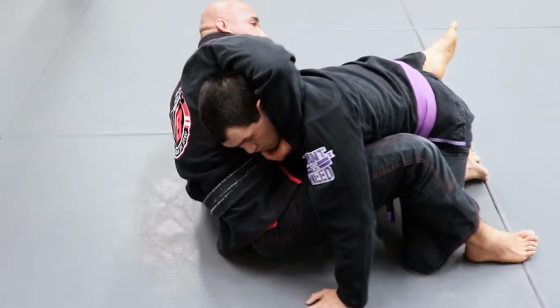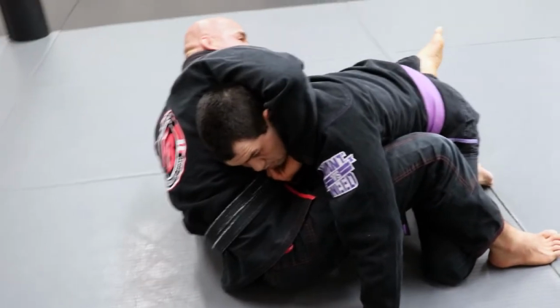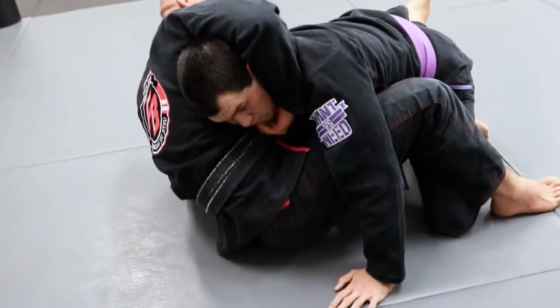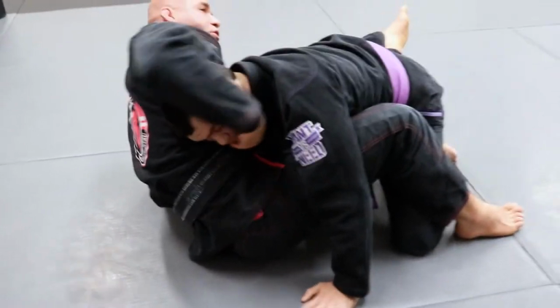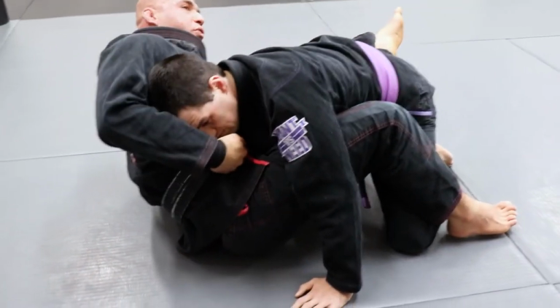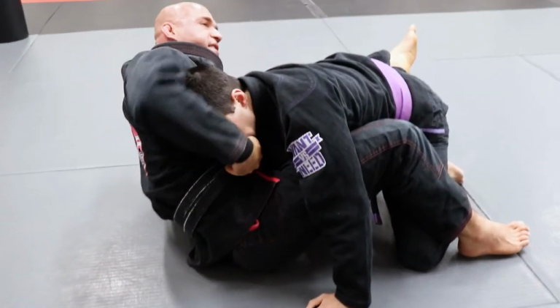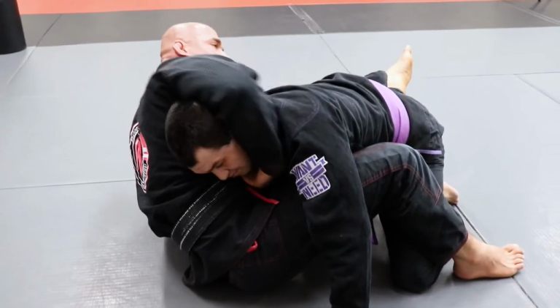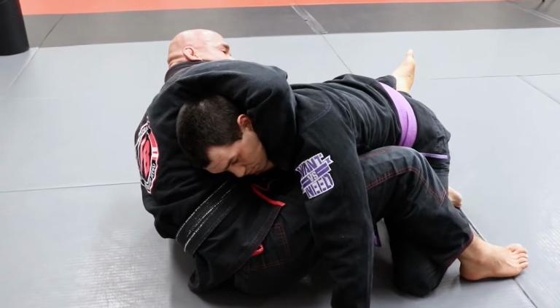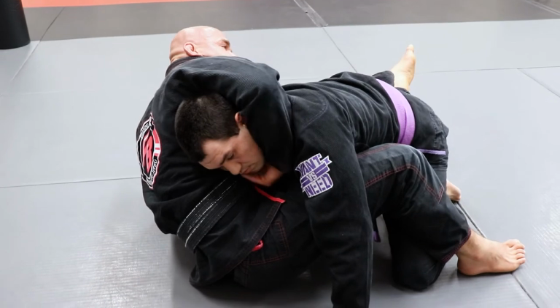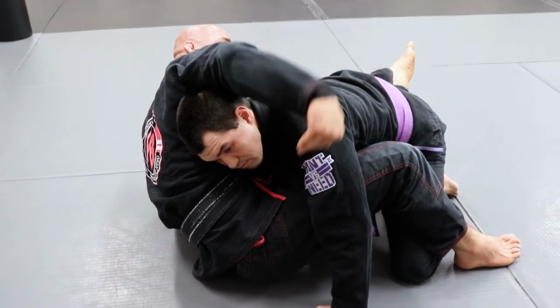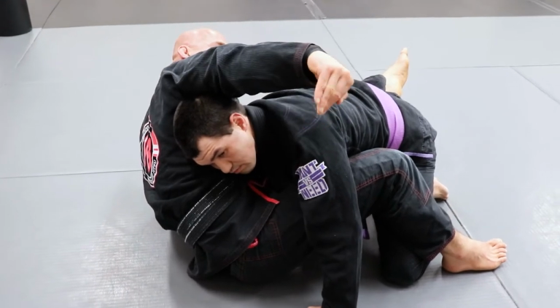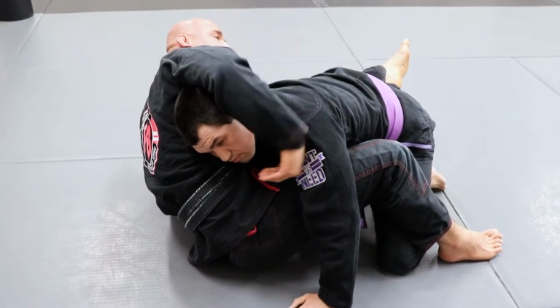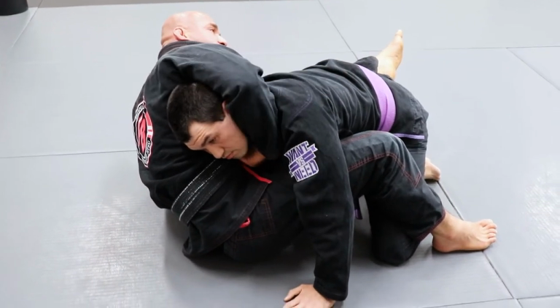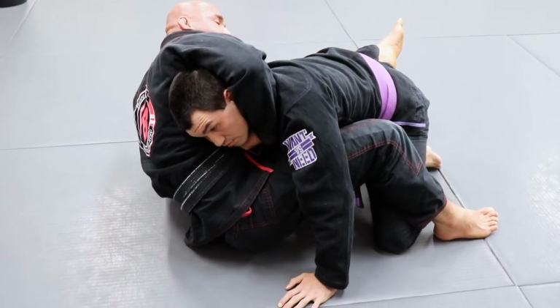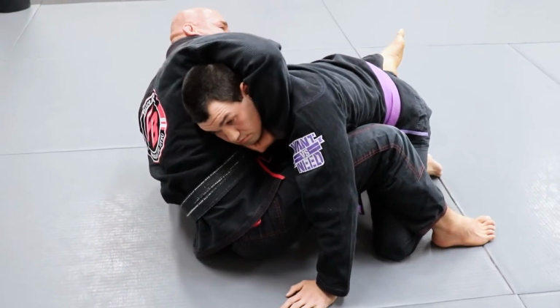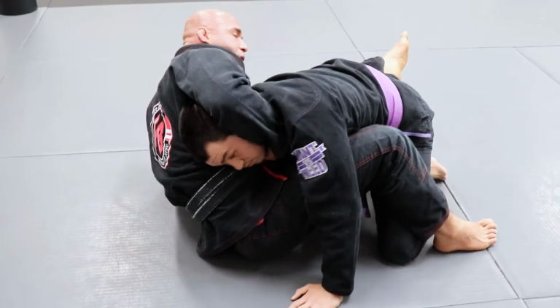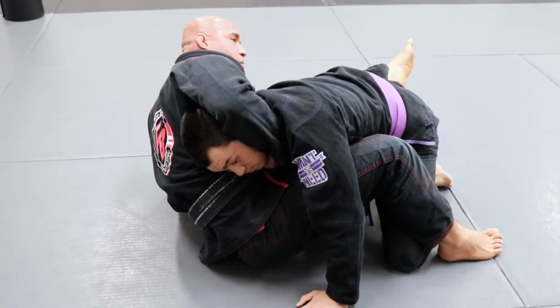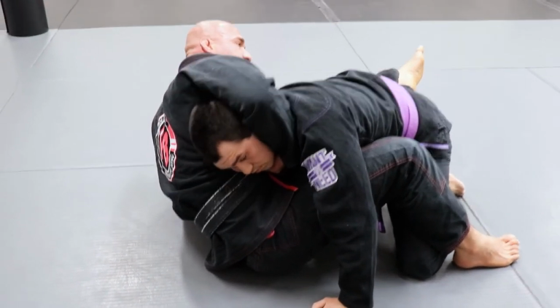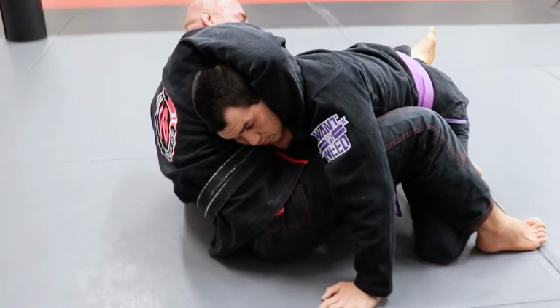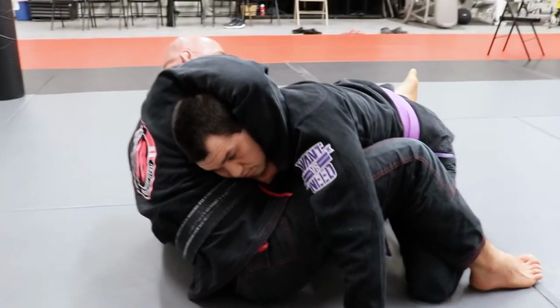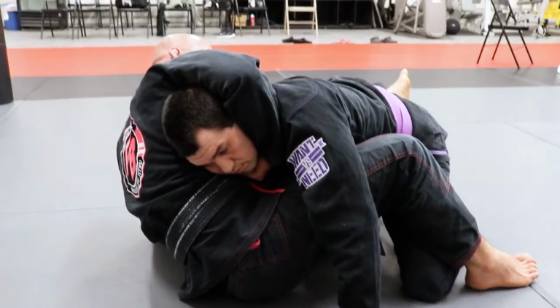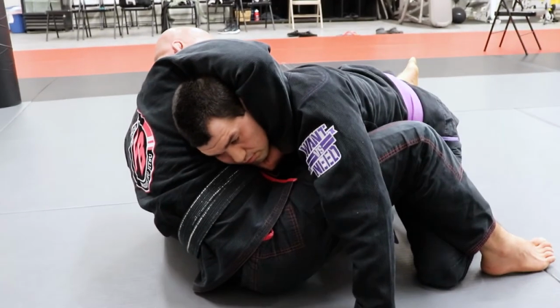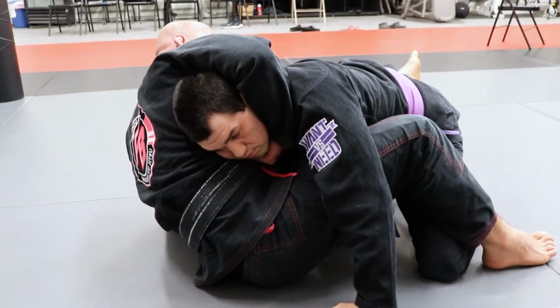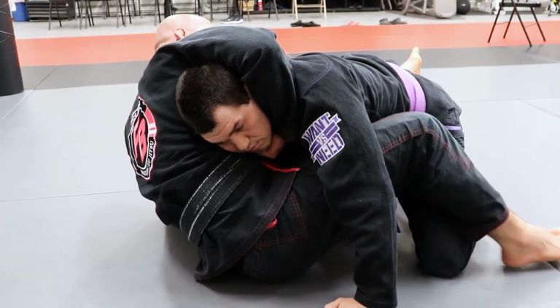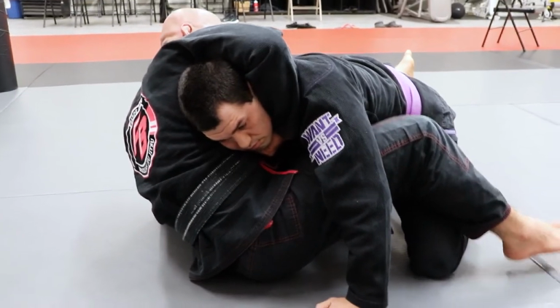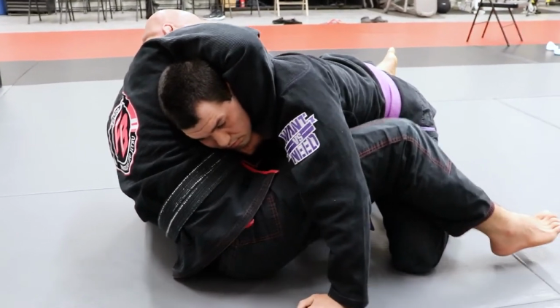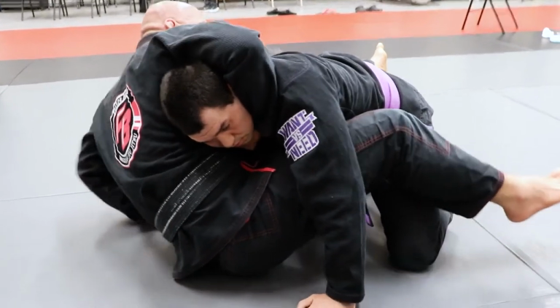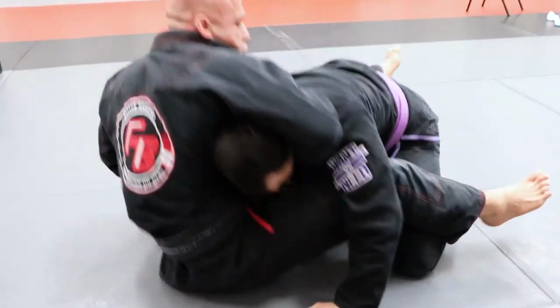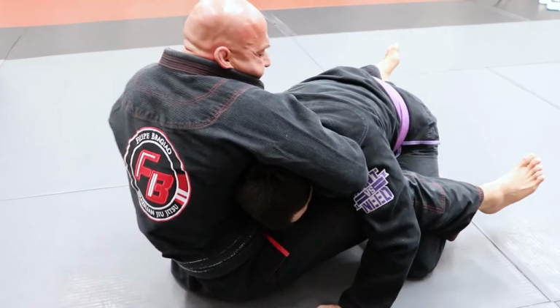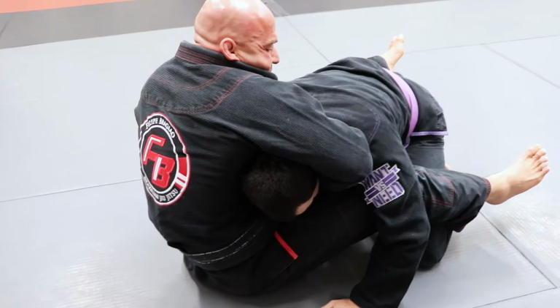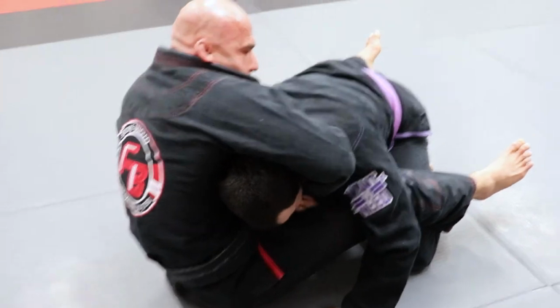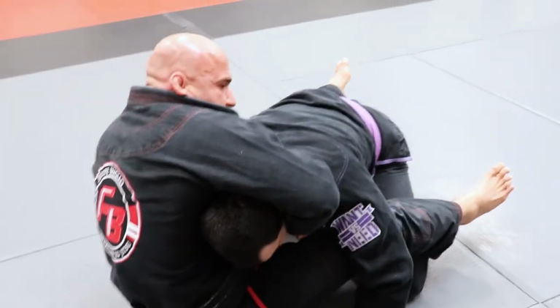When I cup his chin, I don't want any space — his head should stick out. As soon as I cup right here, I'm cupping deep and I'm squeezing my elbow tight to his ear. Now with my left hand, I'm gonna shoot it right here and grab my wrist.